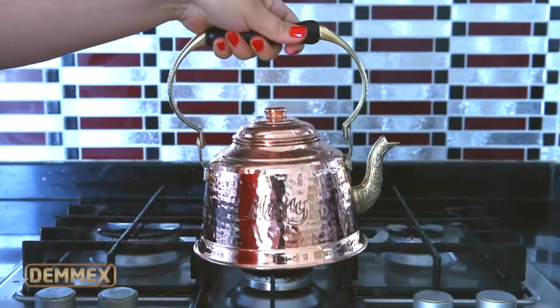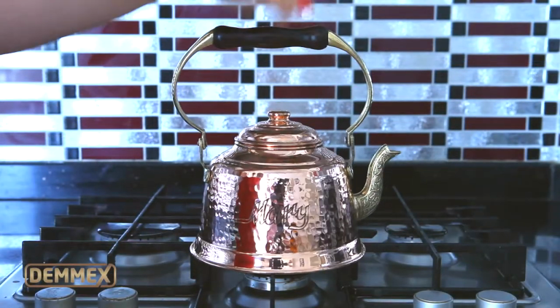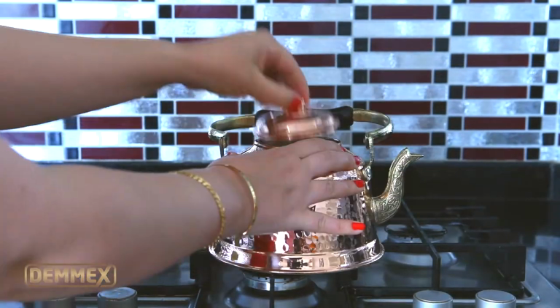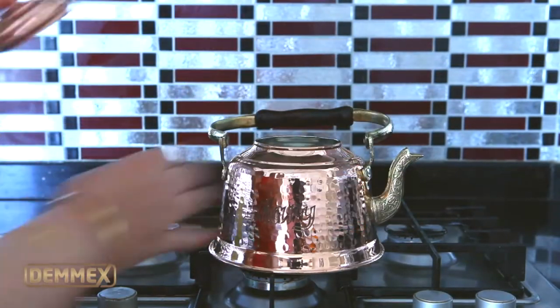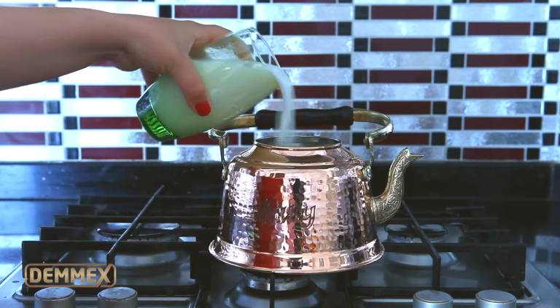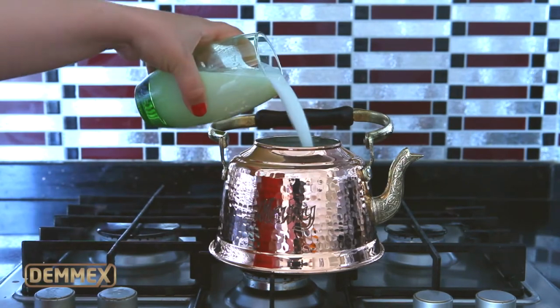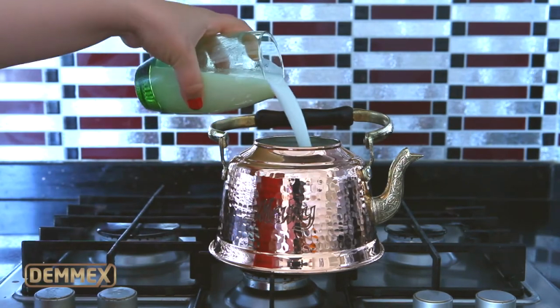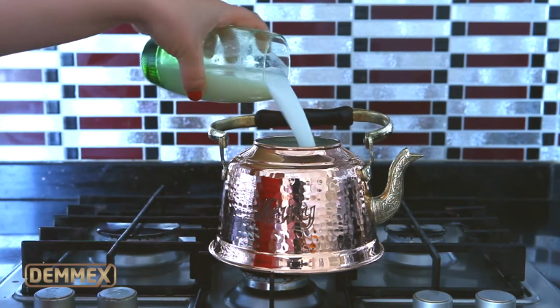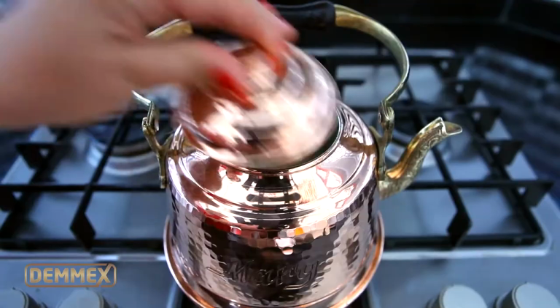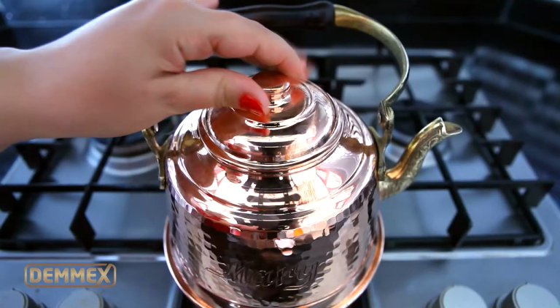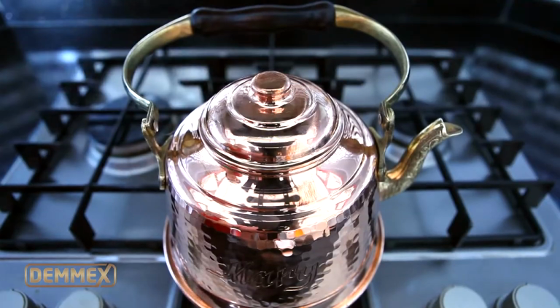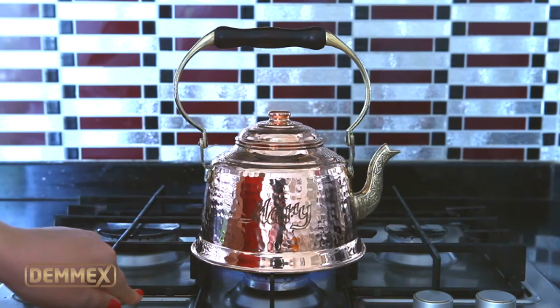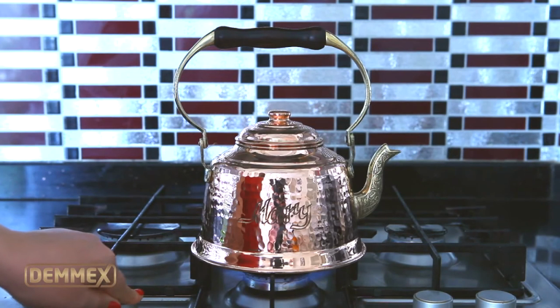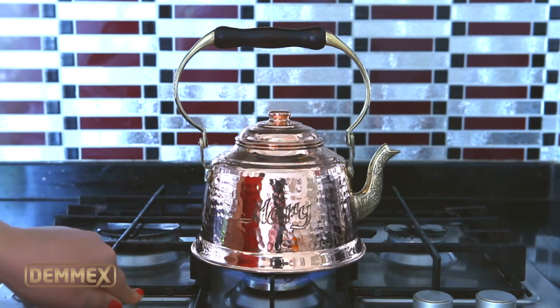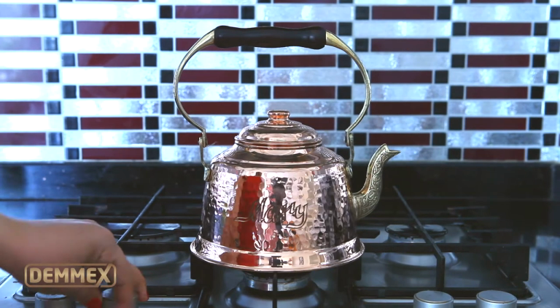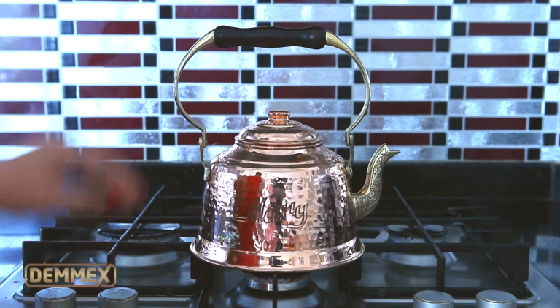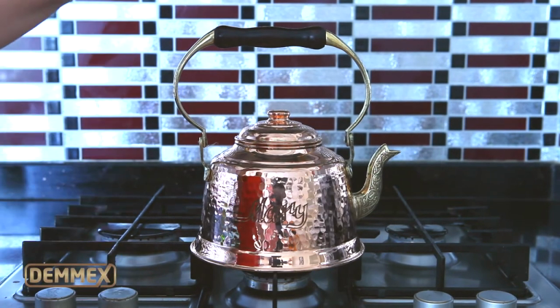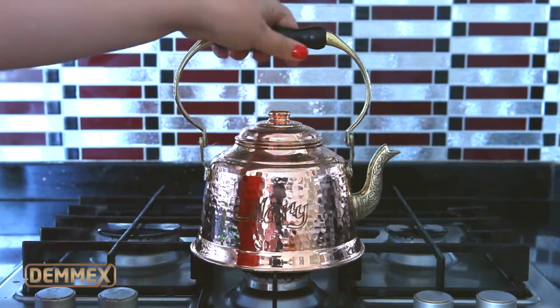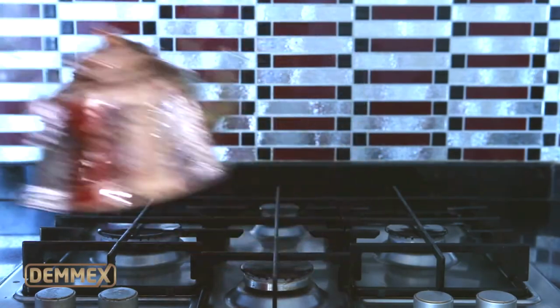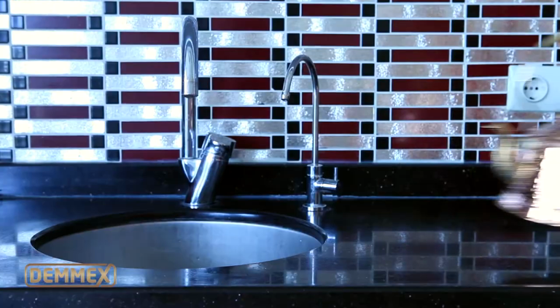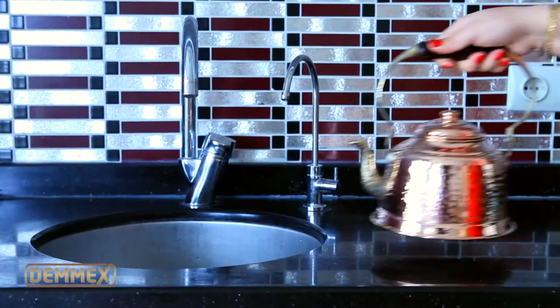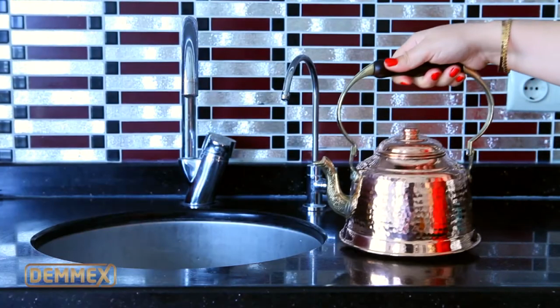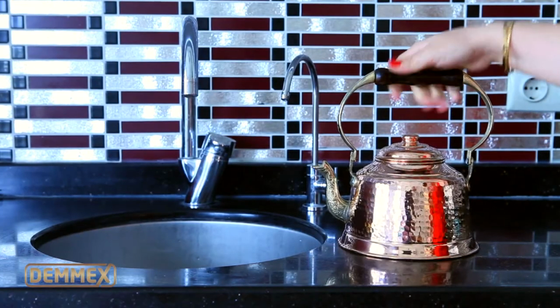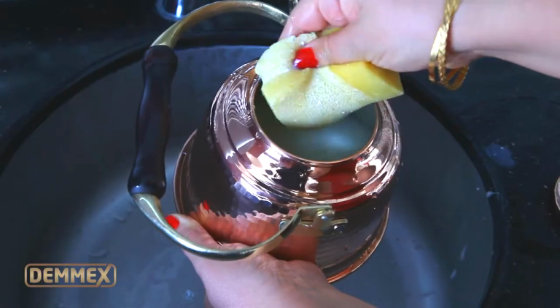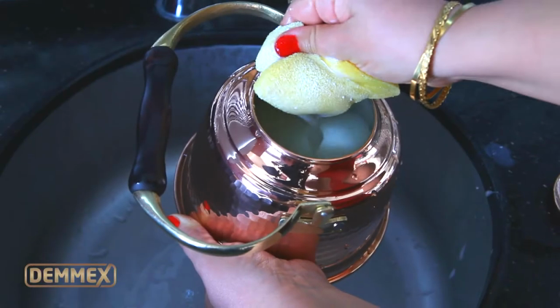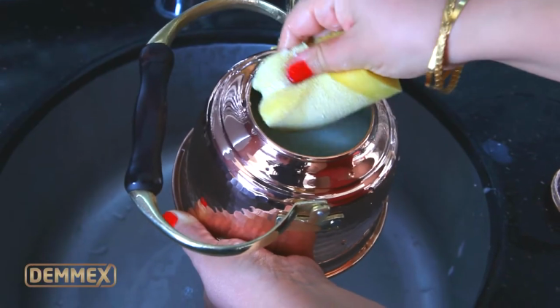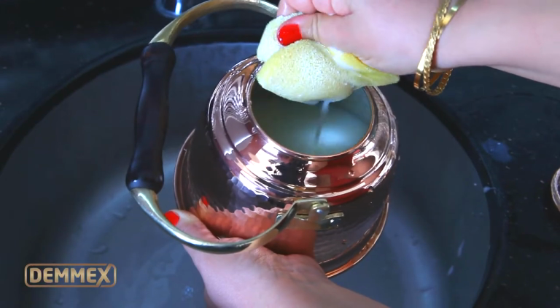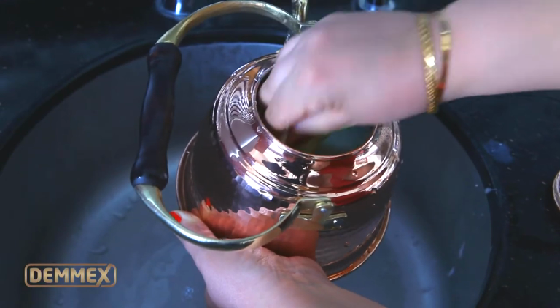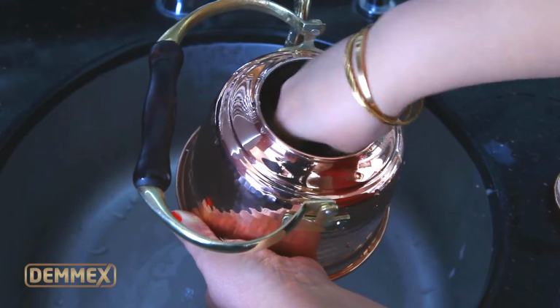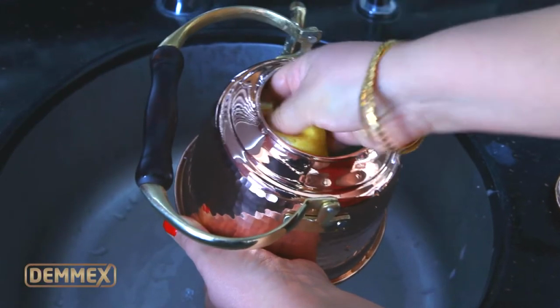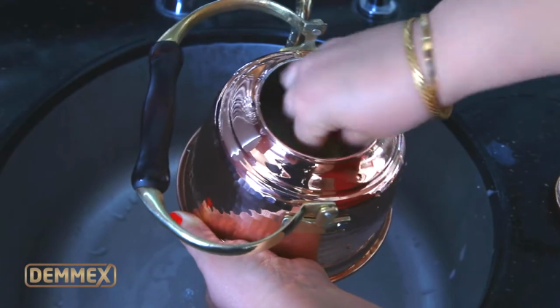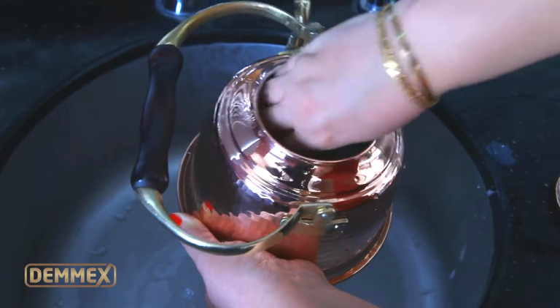Before using your pot the first time, pour a glass of milk inside and boil the milk on the stove. Remove the pot from the stove and let the milk cool. Clean the interior by using the milk and a soft sponge.